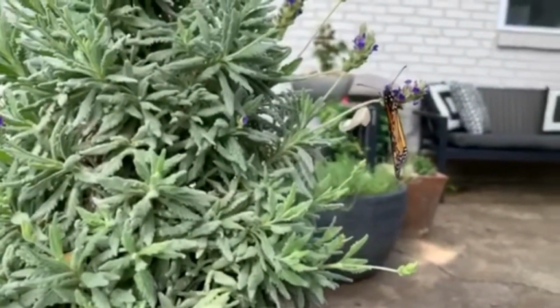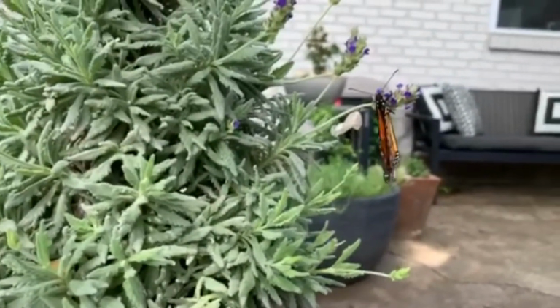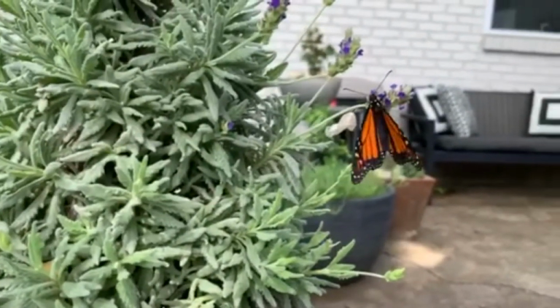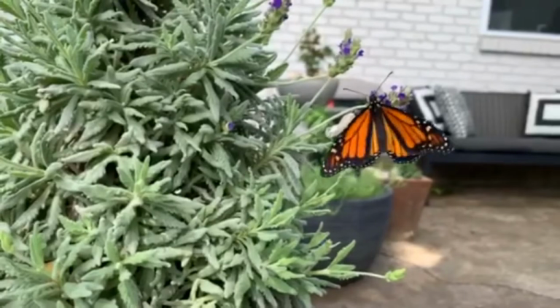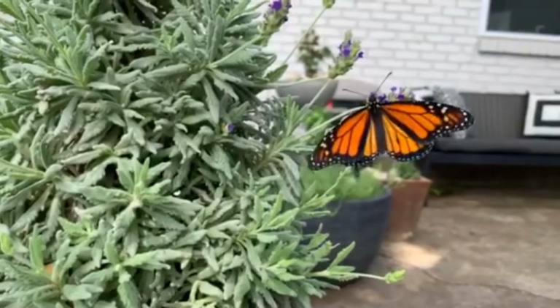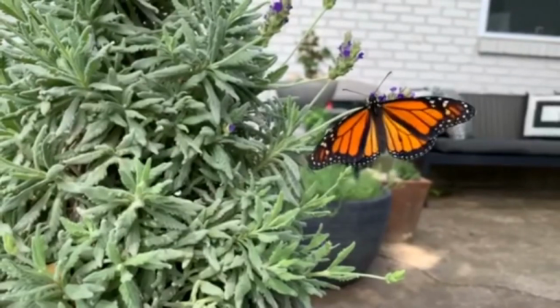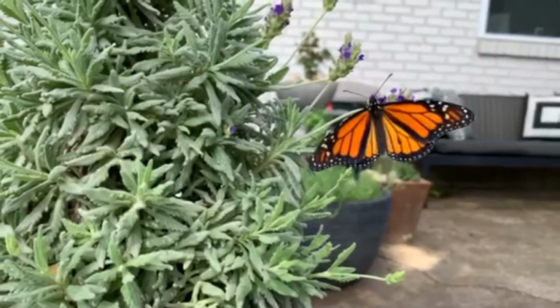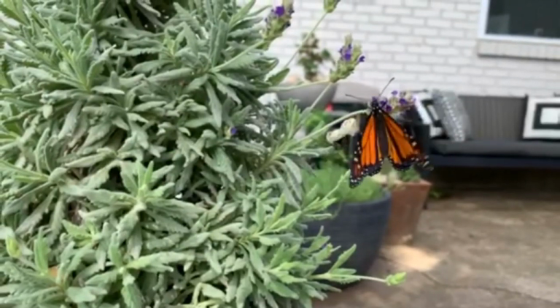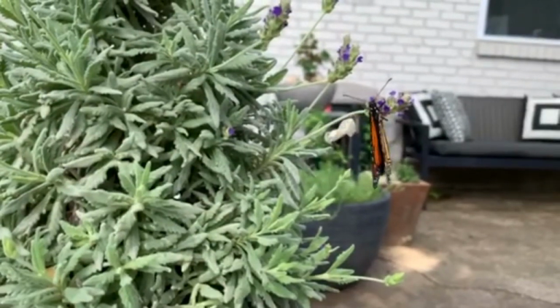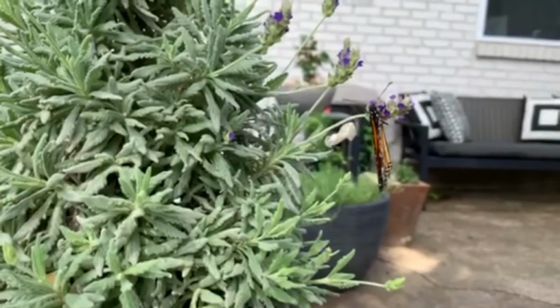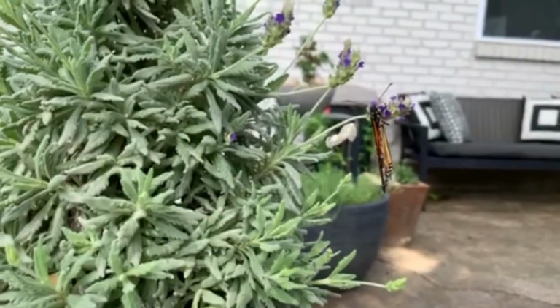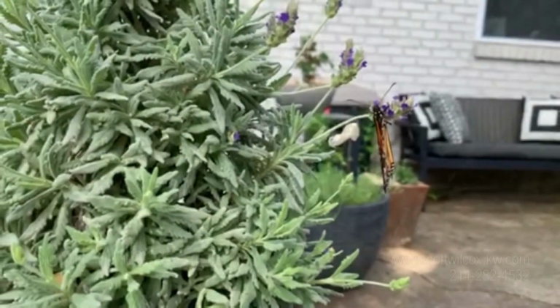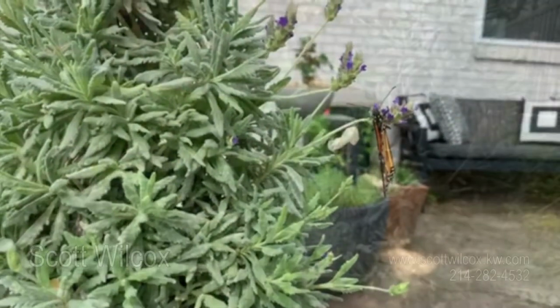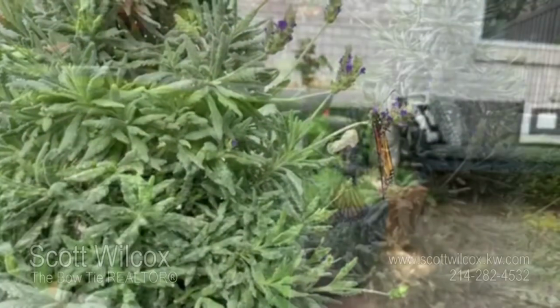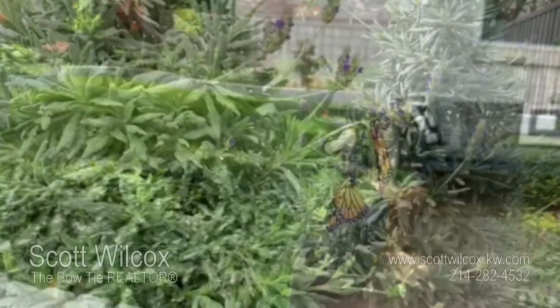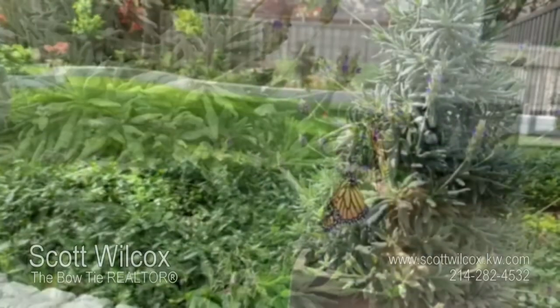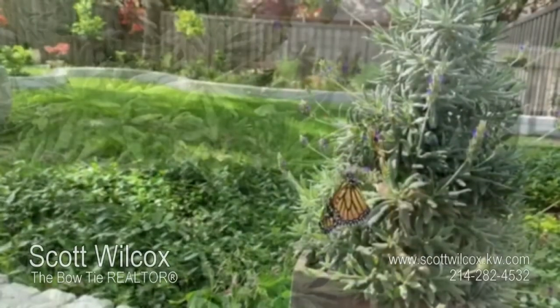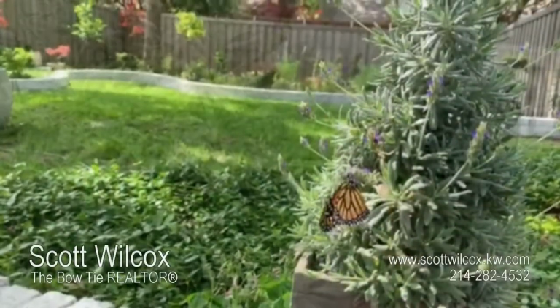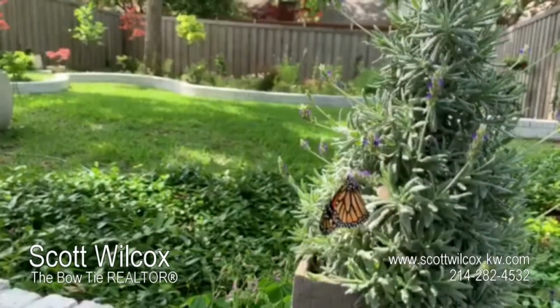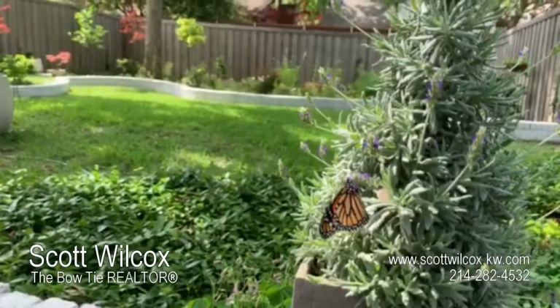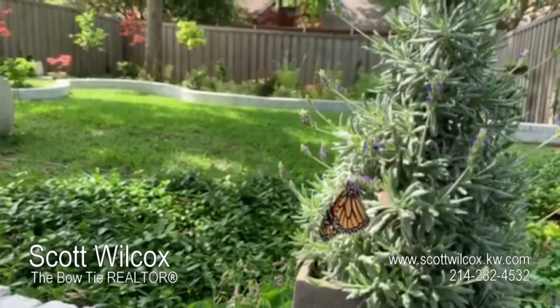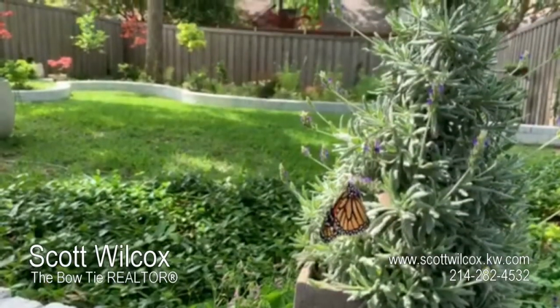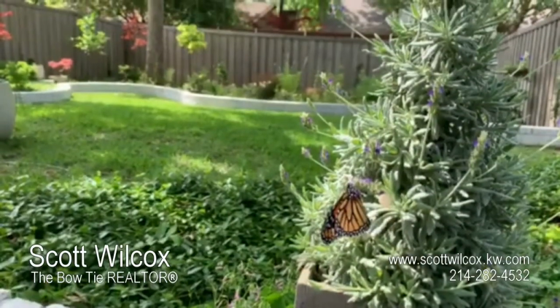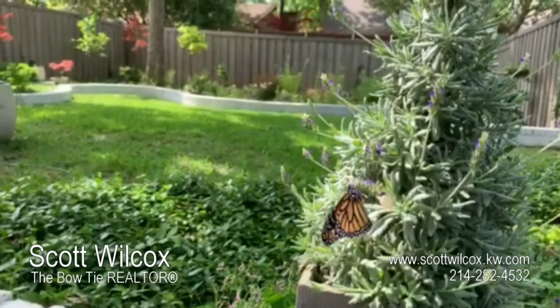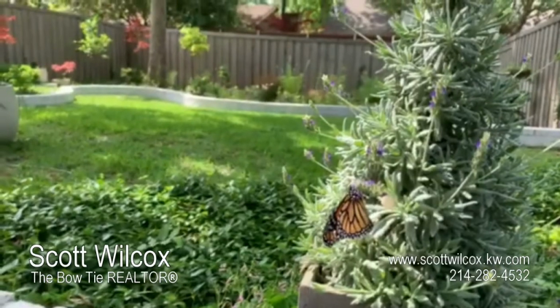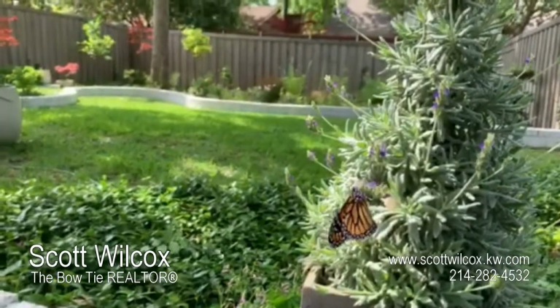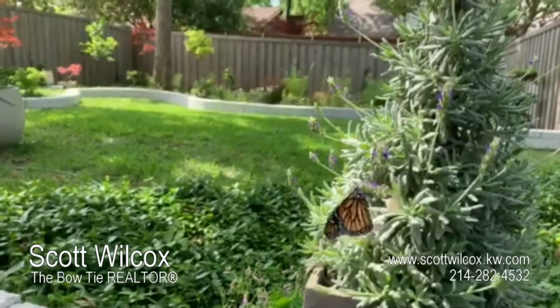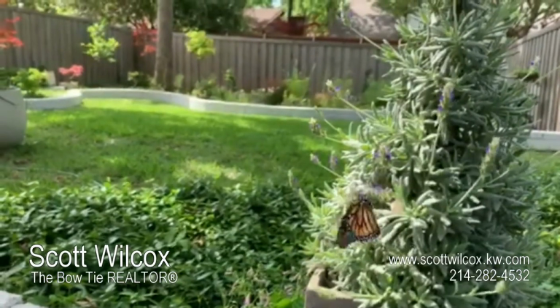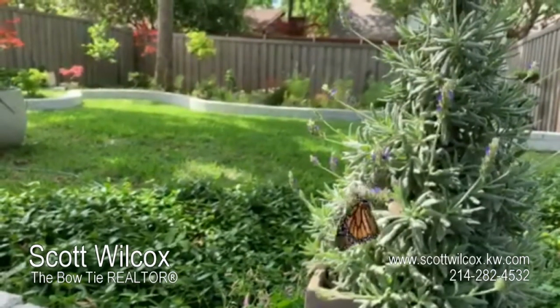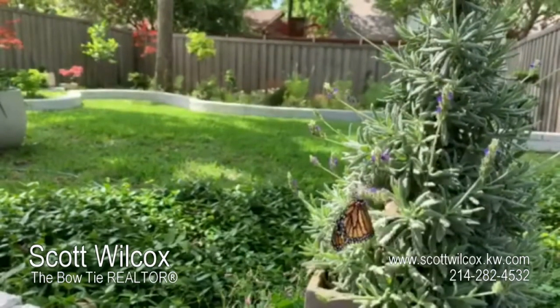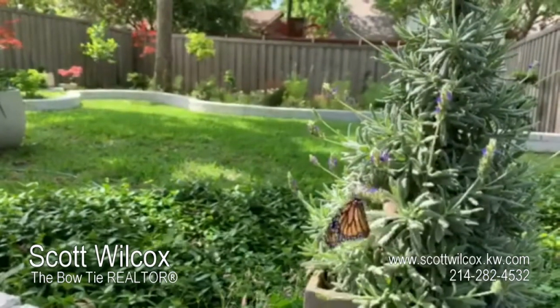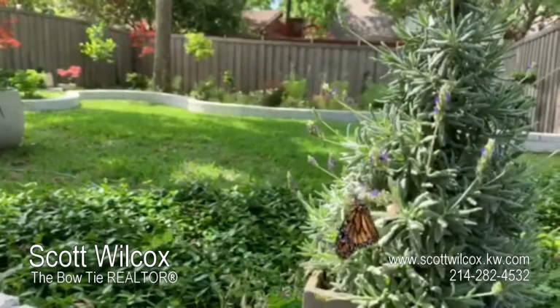If you're ready to have your own garden, and maybe invite some butterflies, I'm here to help you. Together we can find your next home.